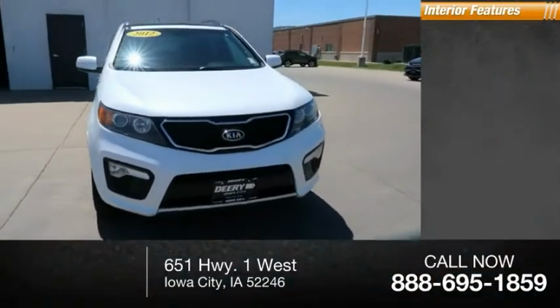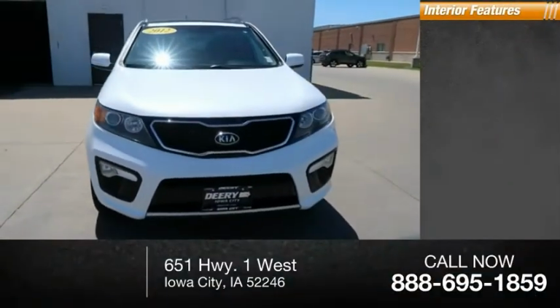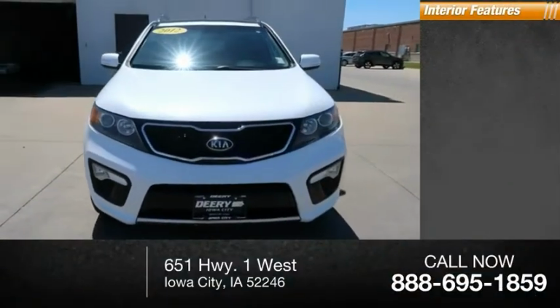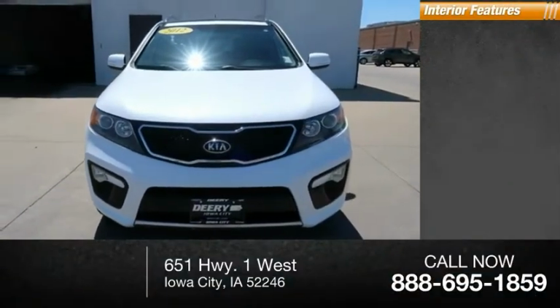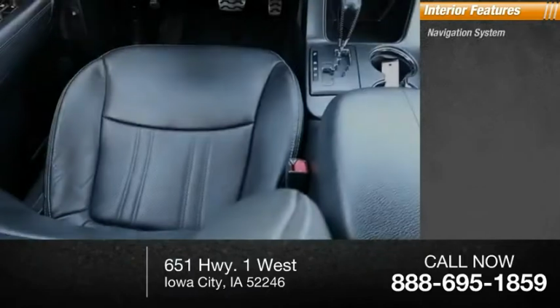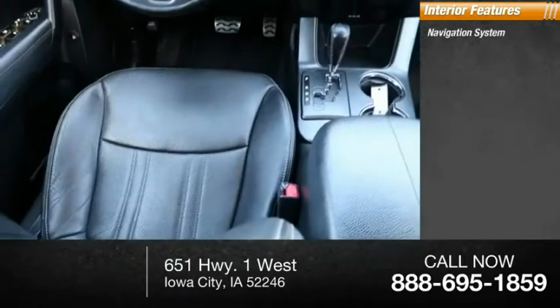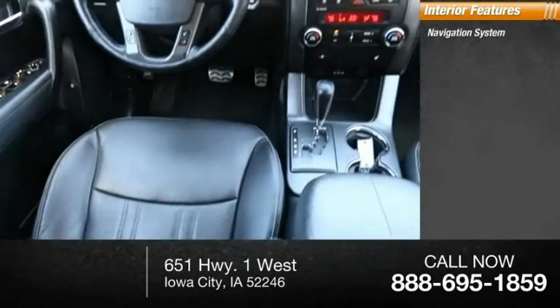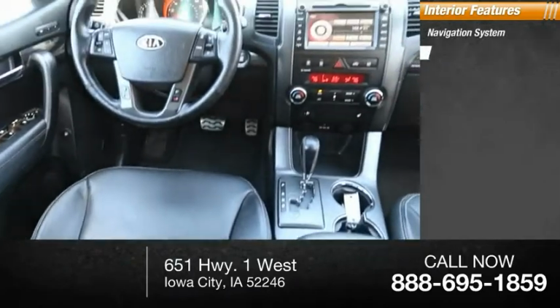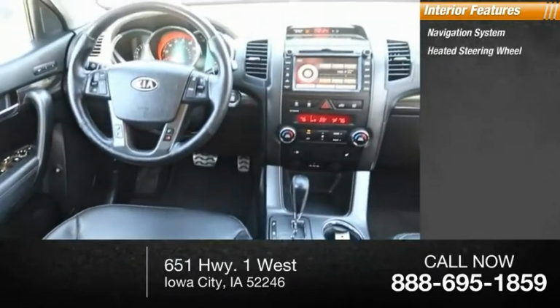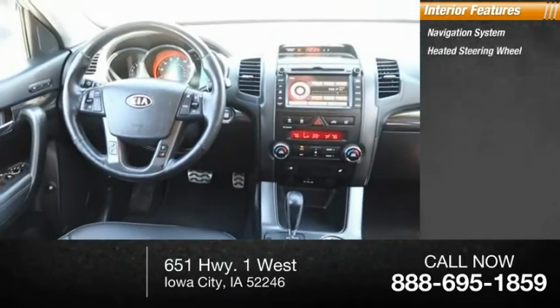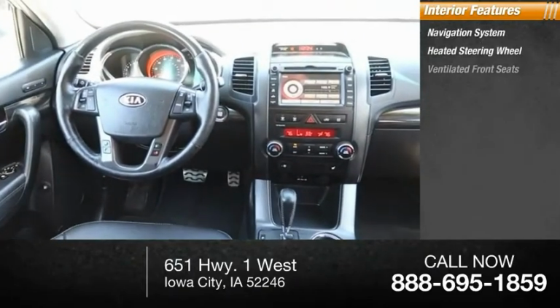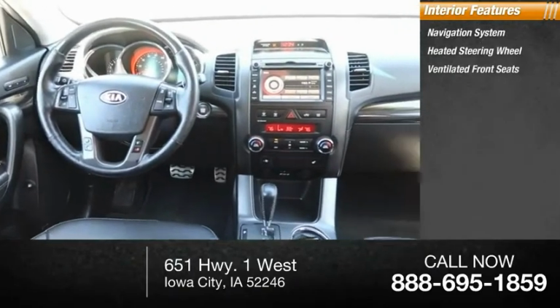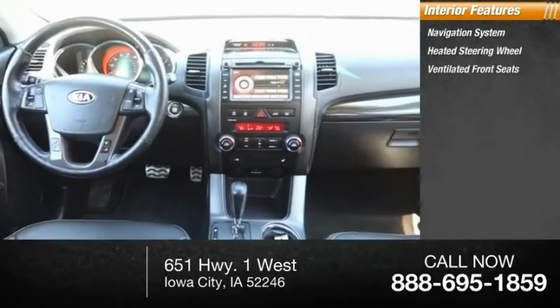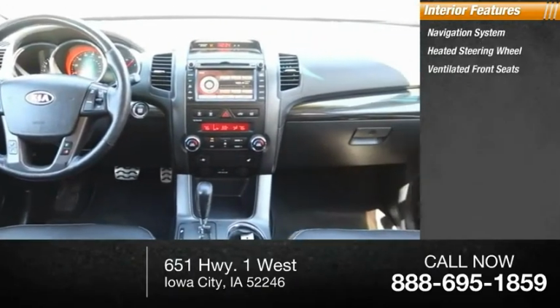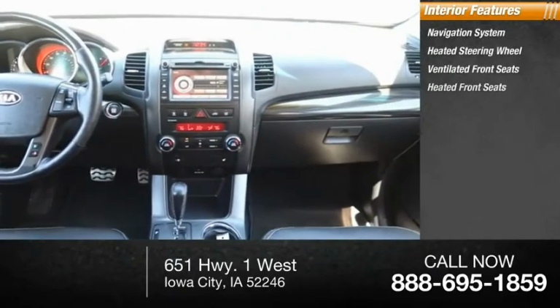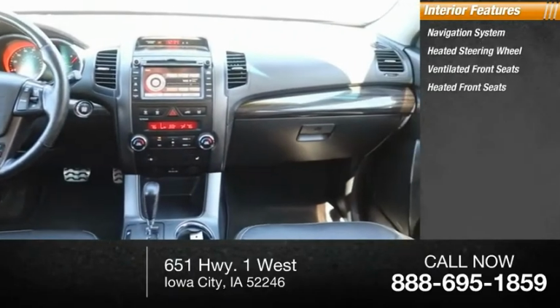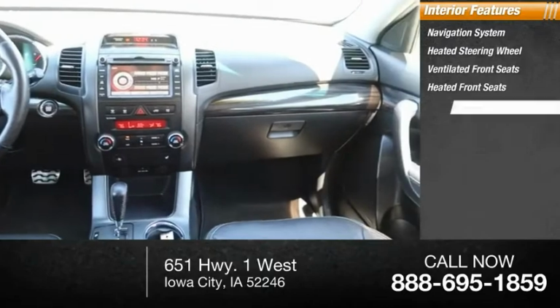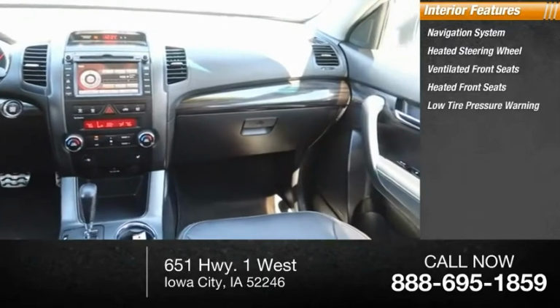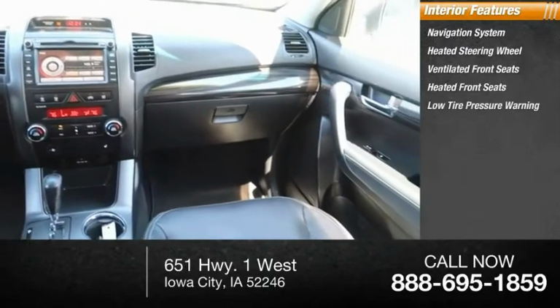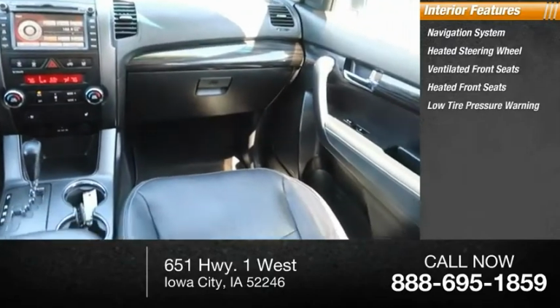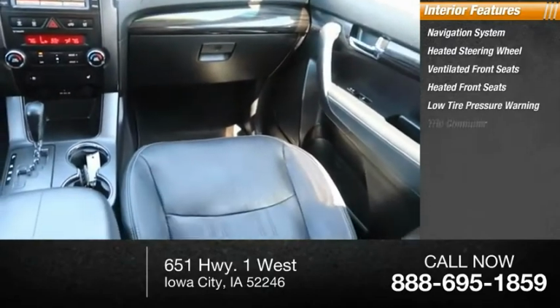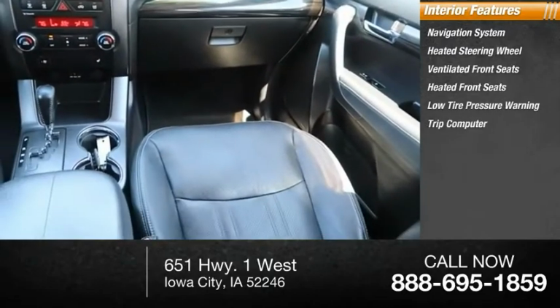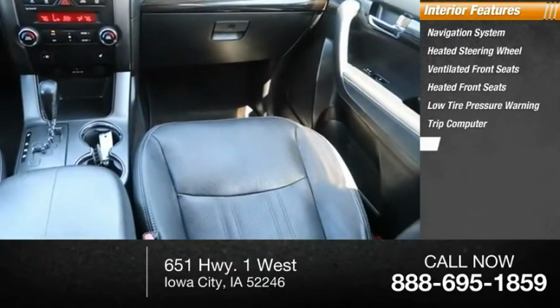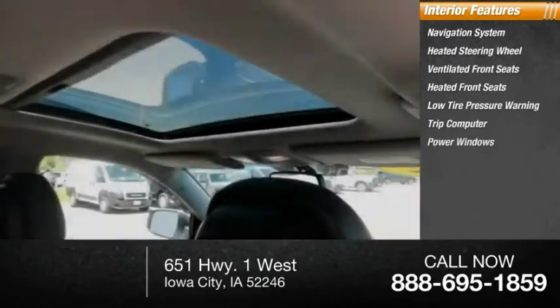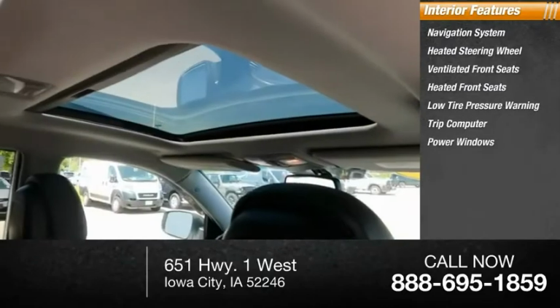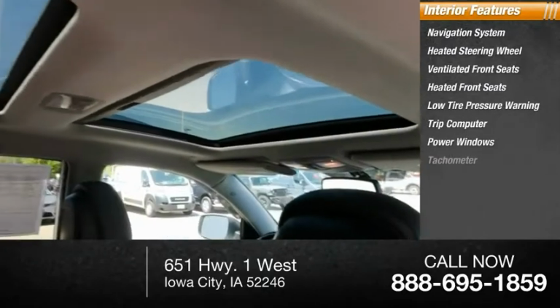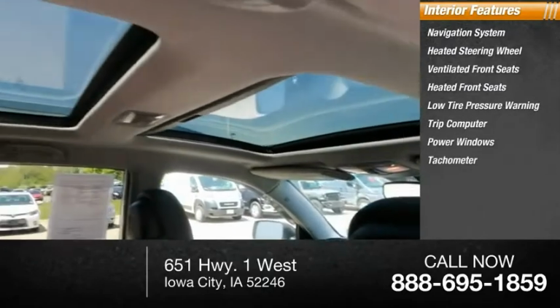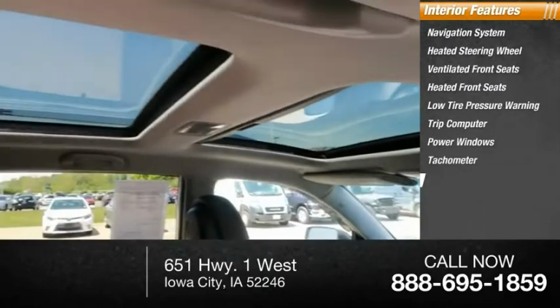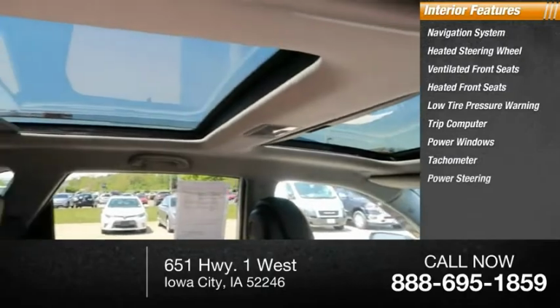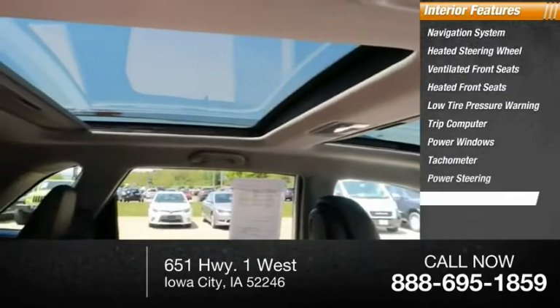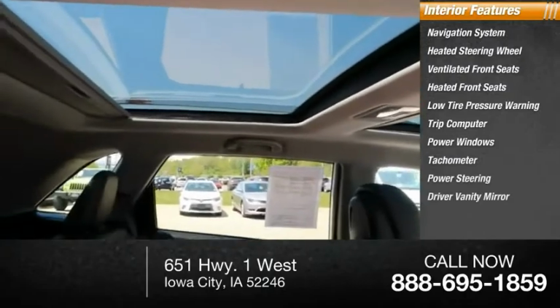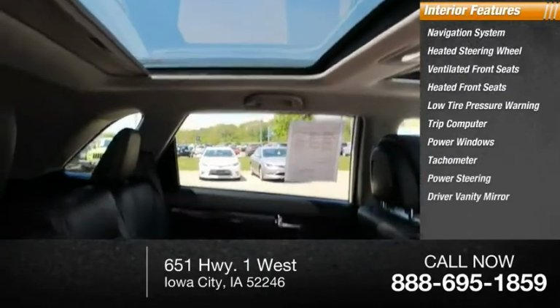Inside you'll find a navigation system, heated steering wheel, ventilated front seats, heated front seats, low tire pressure warning, trip computer, power windows, tachometer, power steering, and driver vanity mirror.